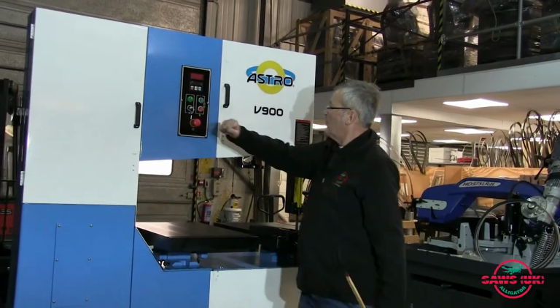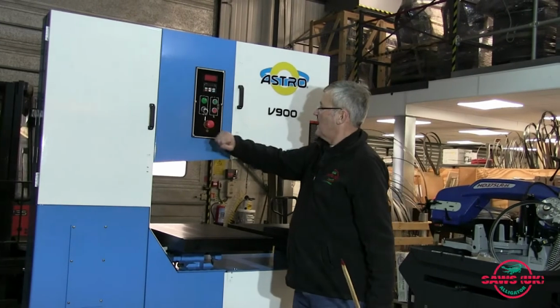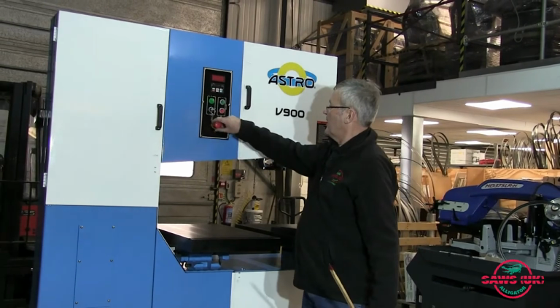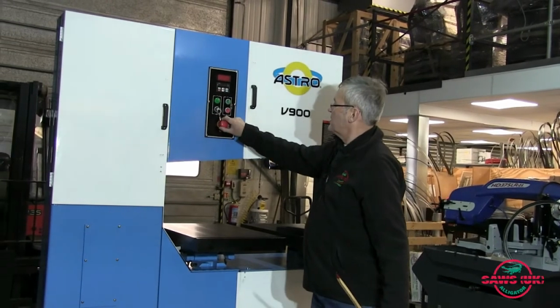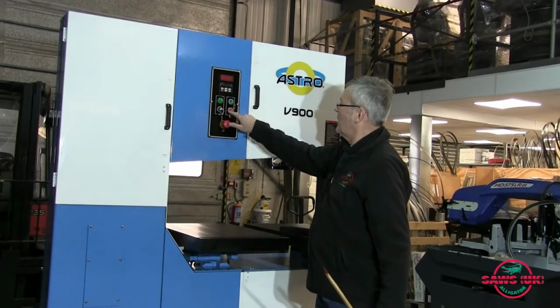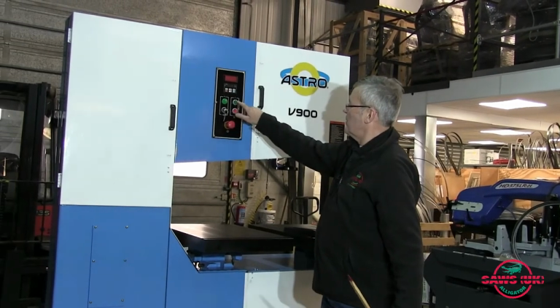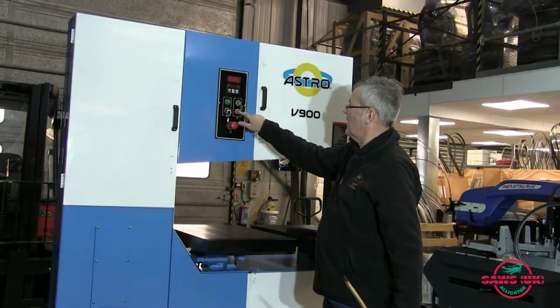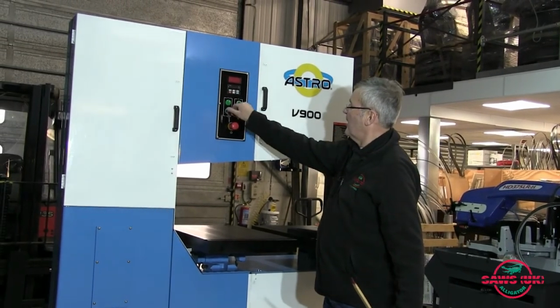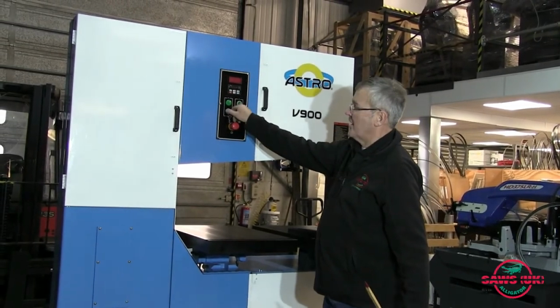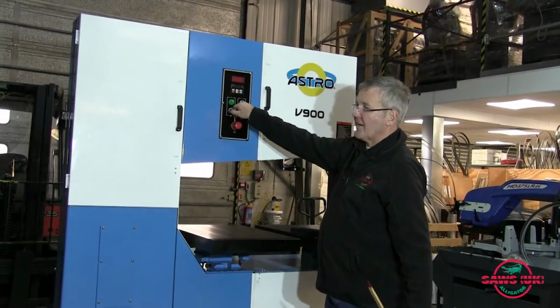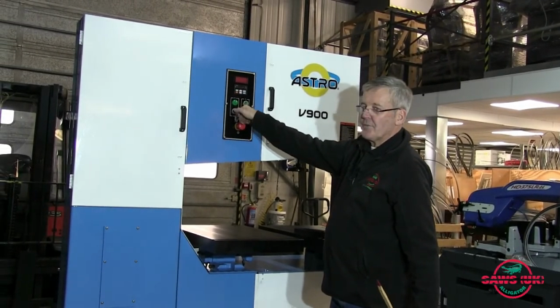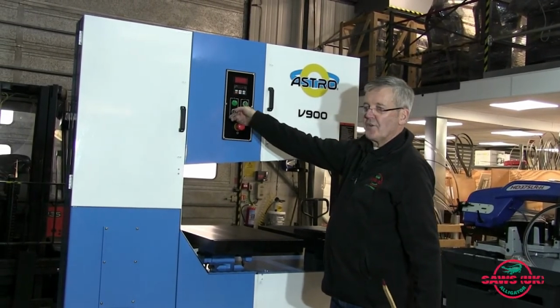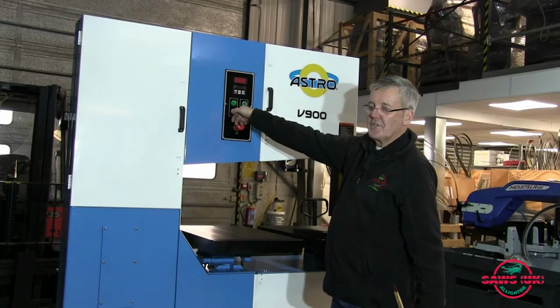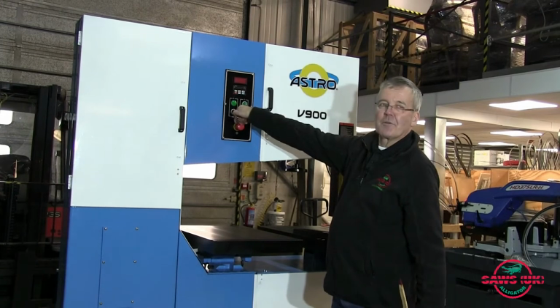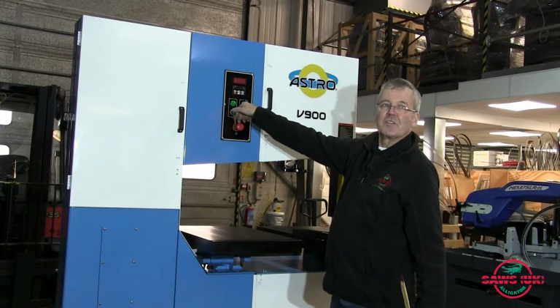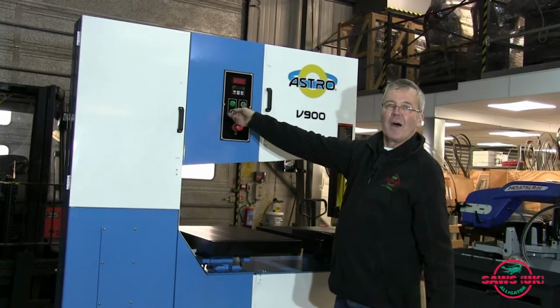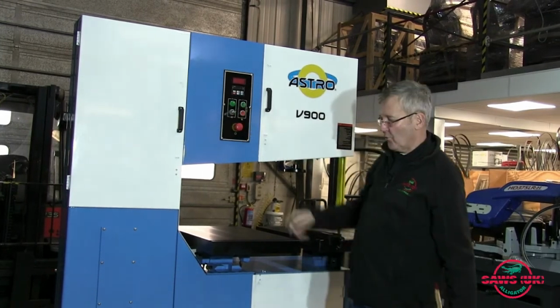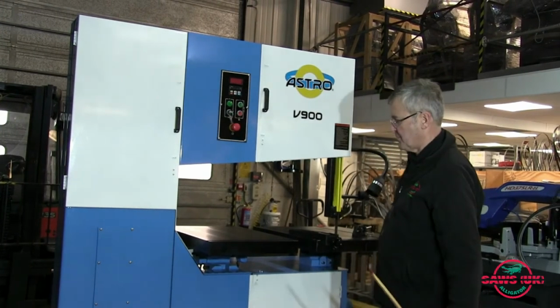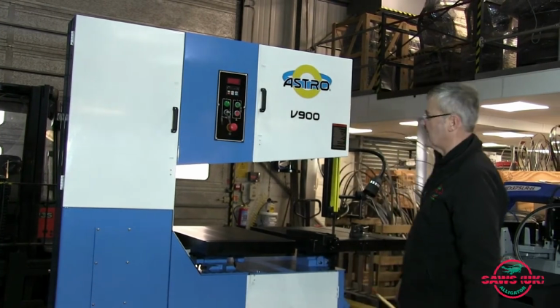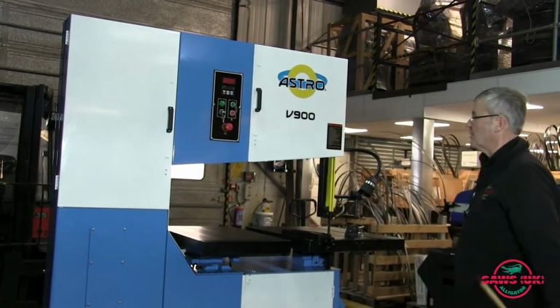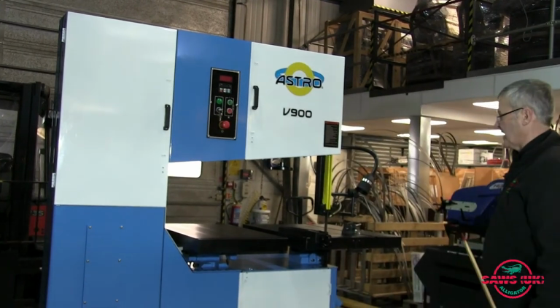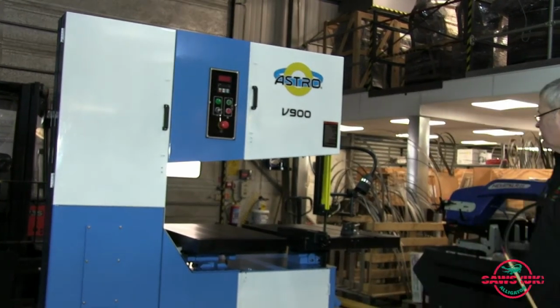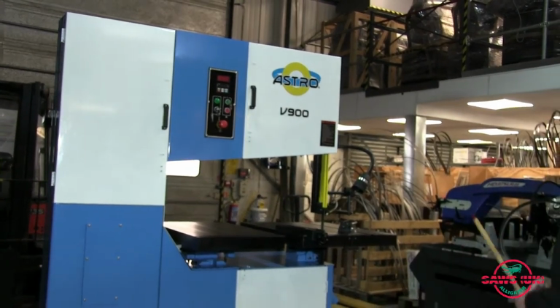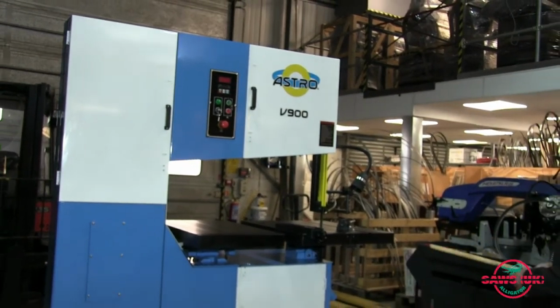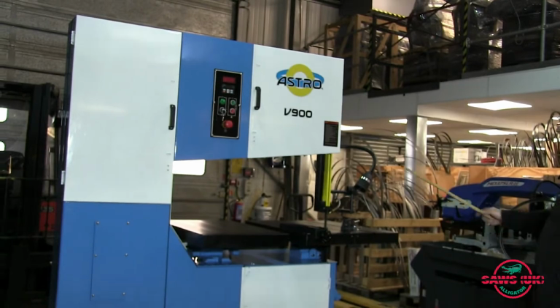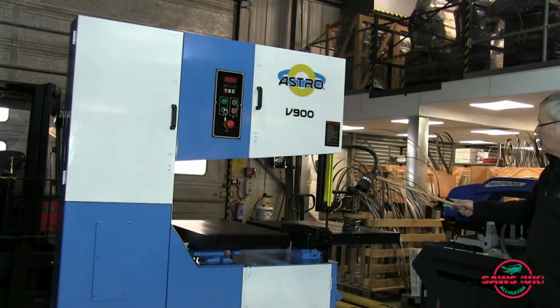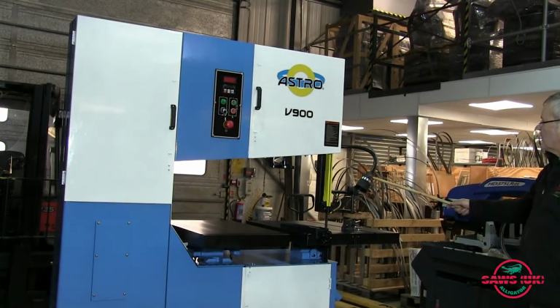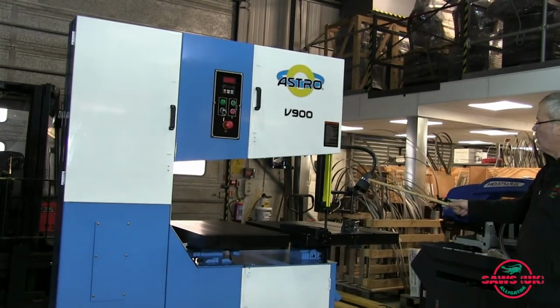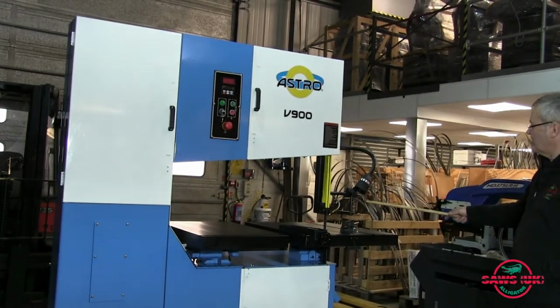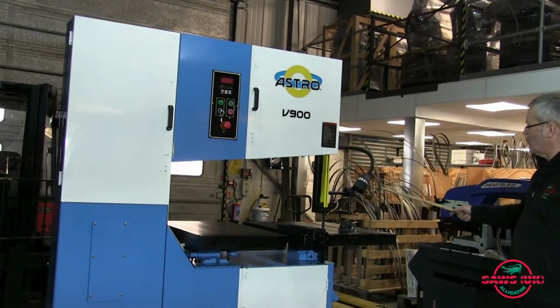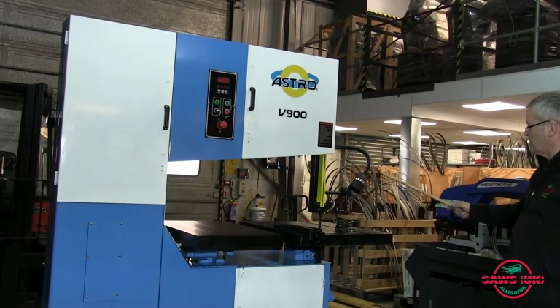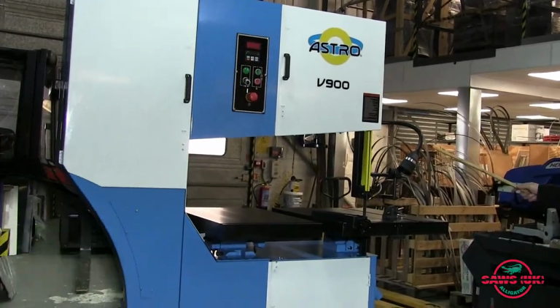Obviously there's an e-stop and the stop and start here, and even a key switch so that you can disable the machine to stop unauthorised personnel using it. As you can see here also there is a work light, and that also comes as standard.